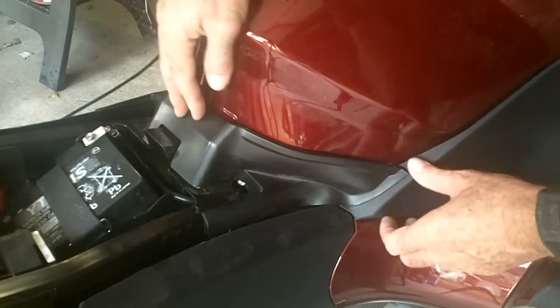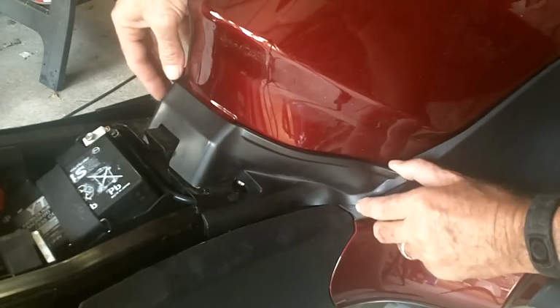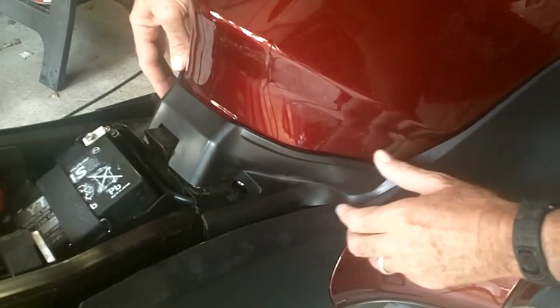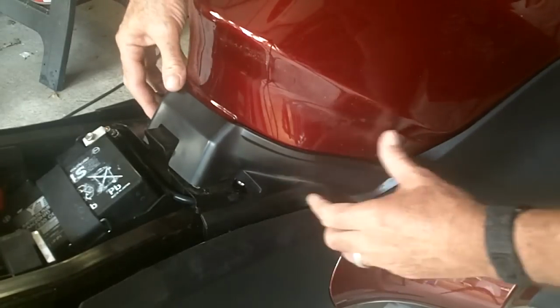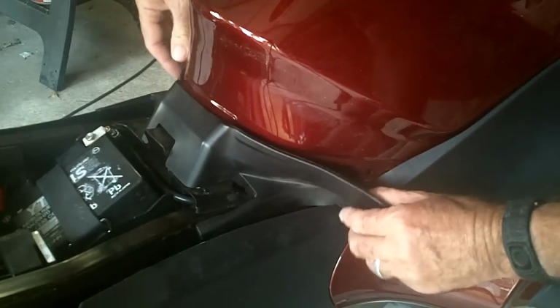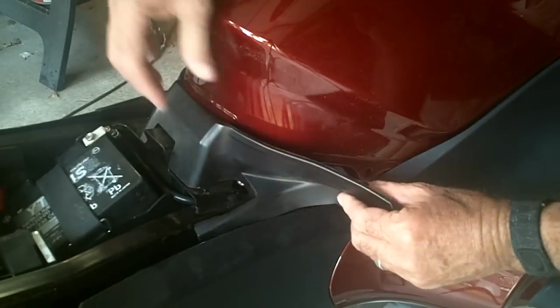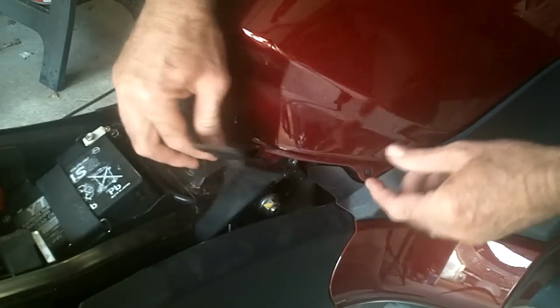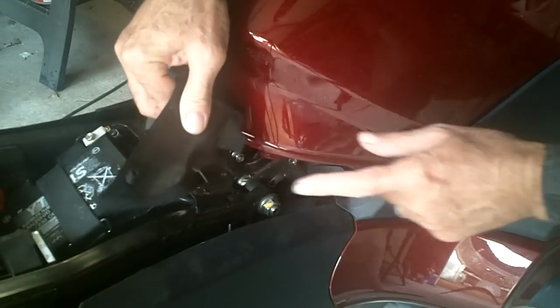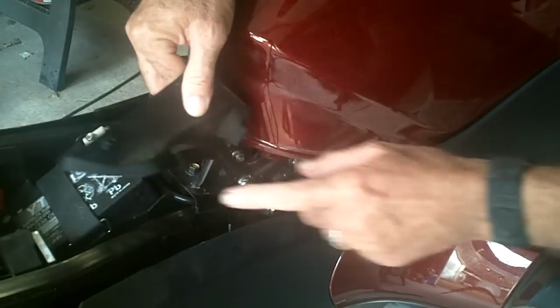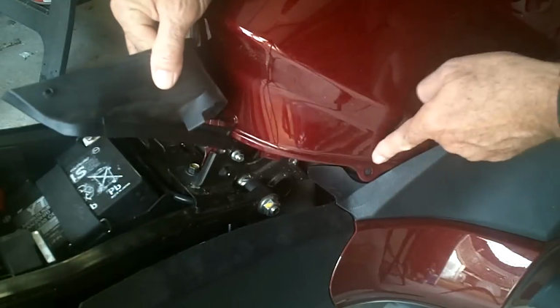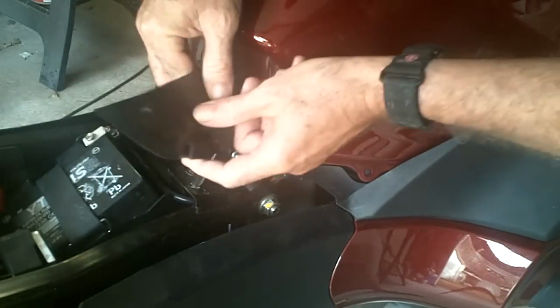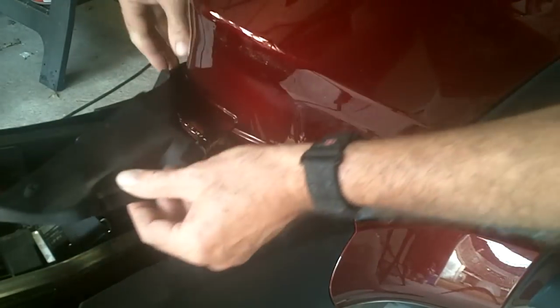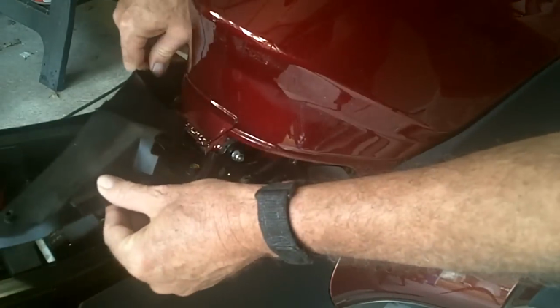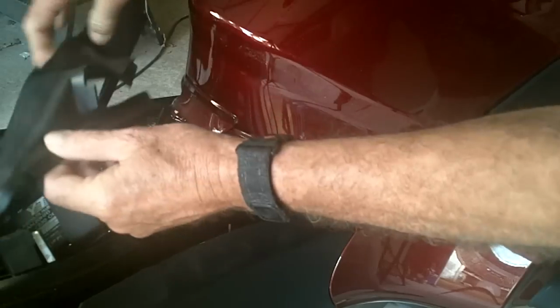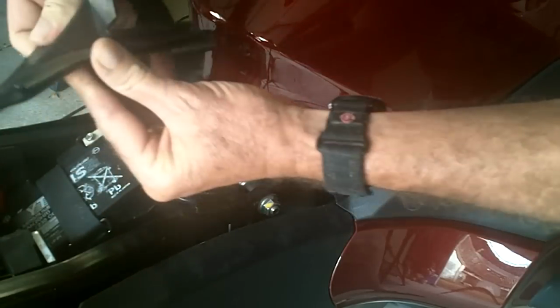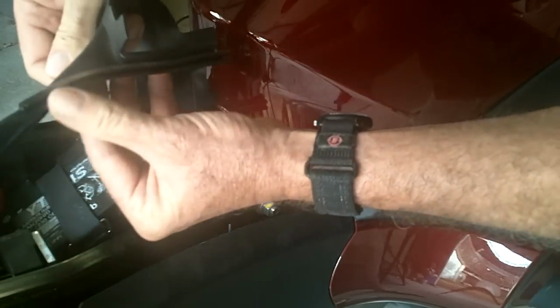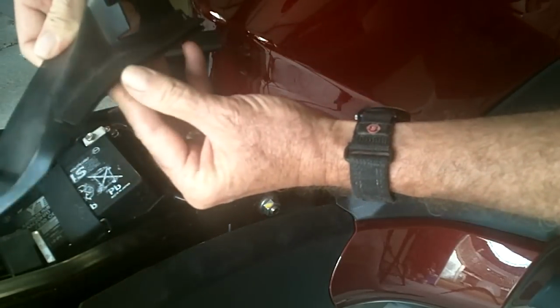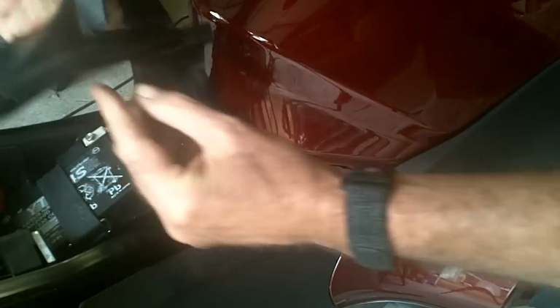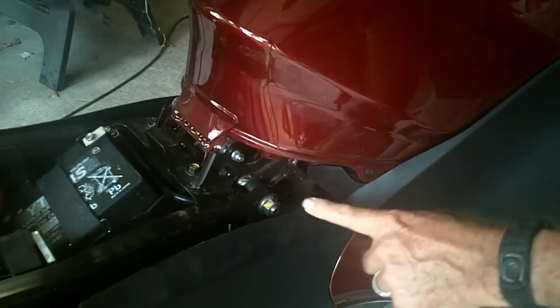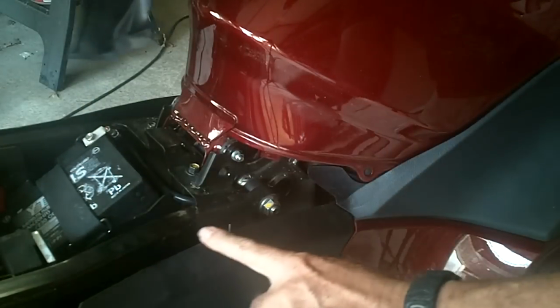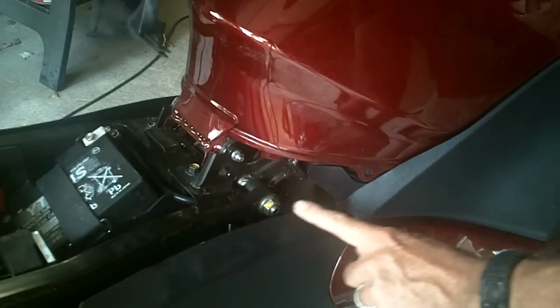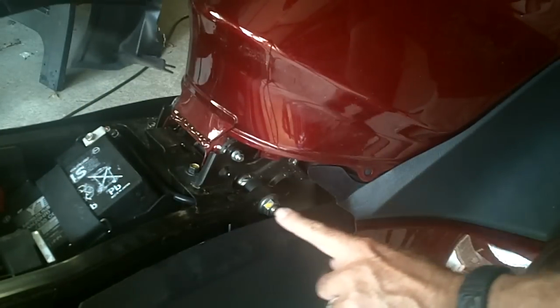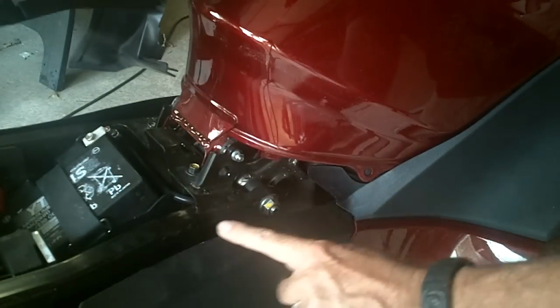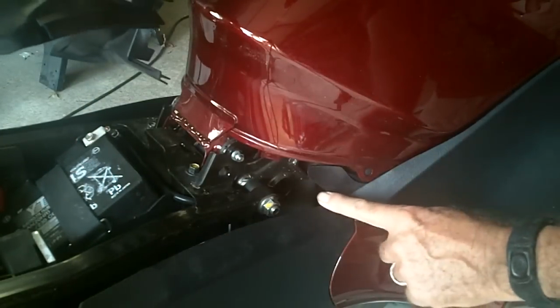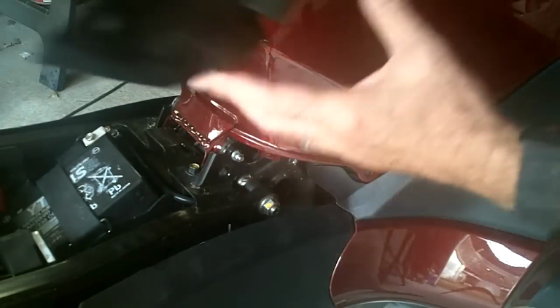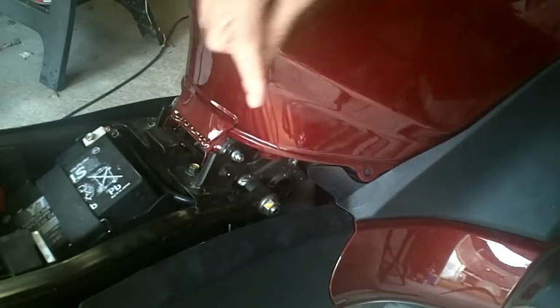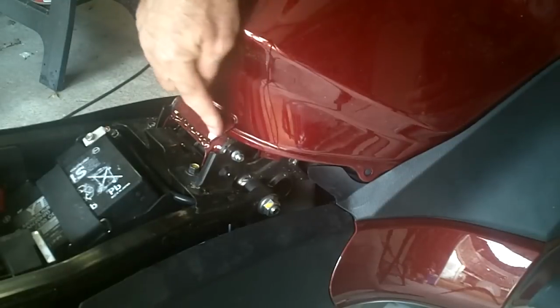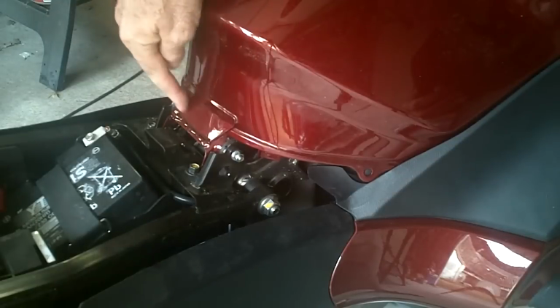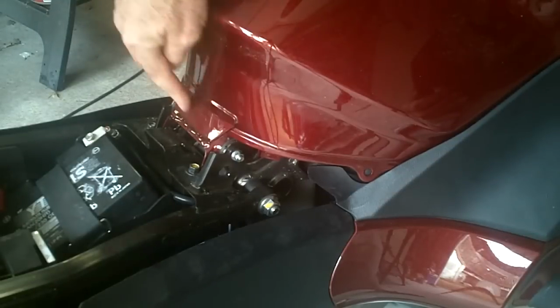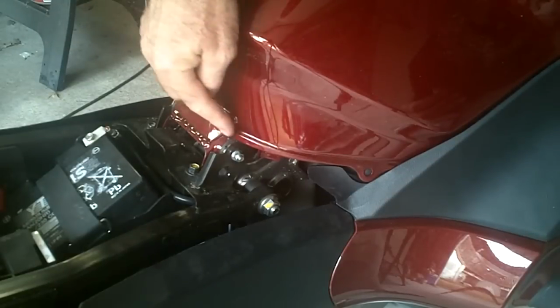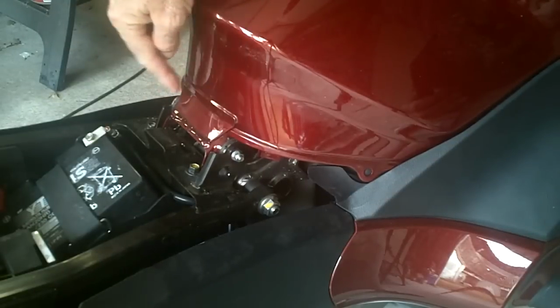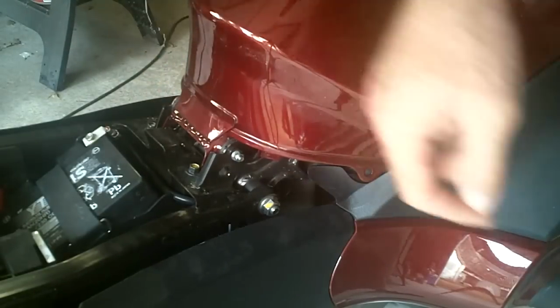Now we're going to take off this little gas tank rubber piece. It's just got a little pin that pops in on both sides, and then a little slot that kind of rides down on this little cowling right here. That exposes the pivot pin on the back of the gas tank.